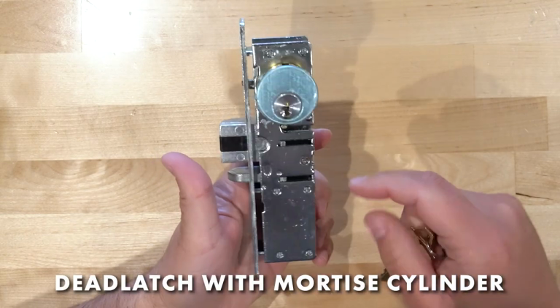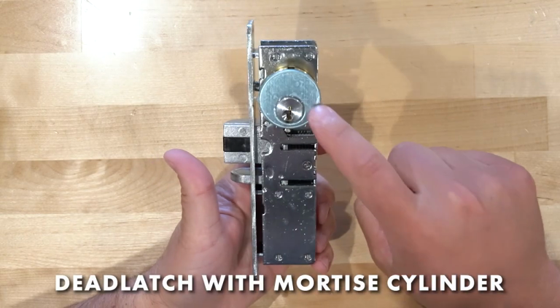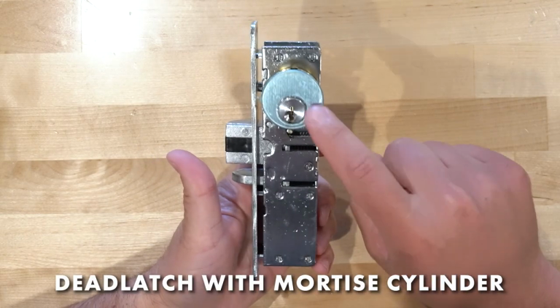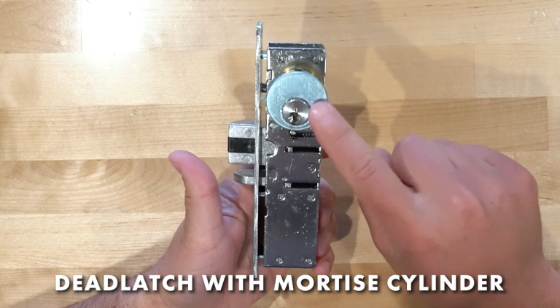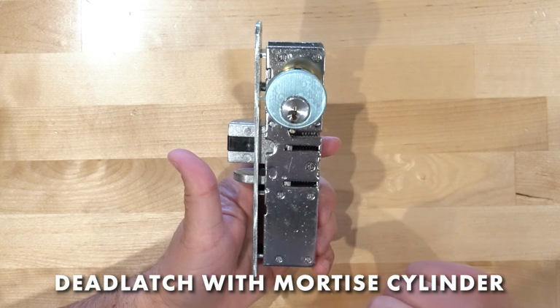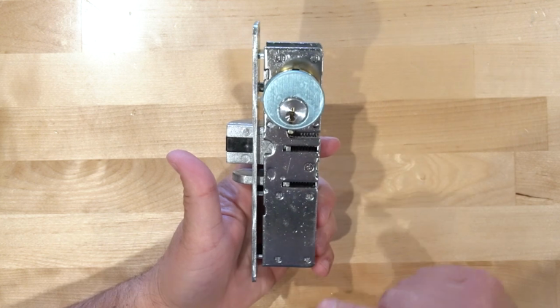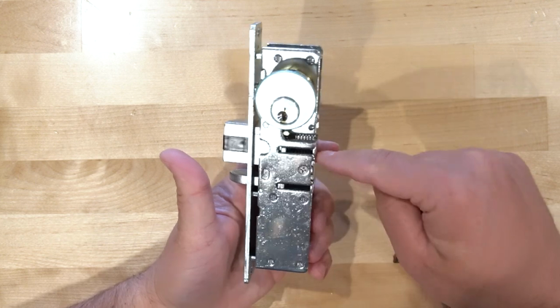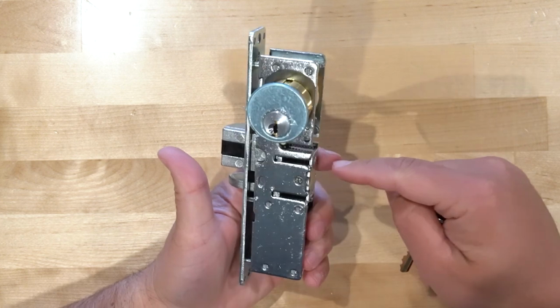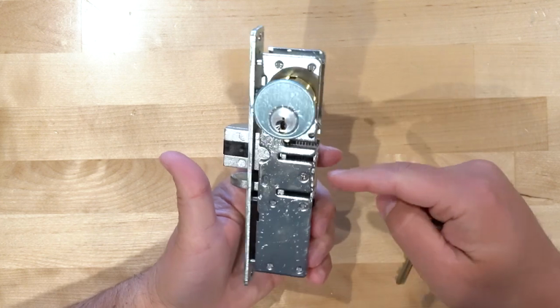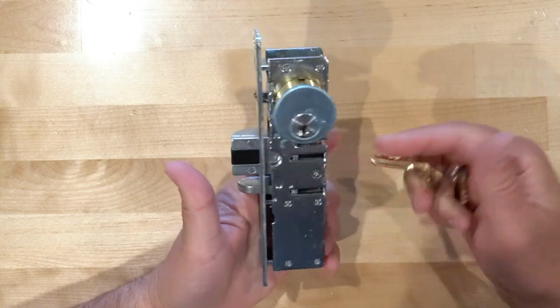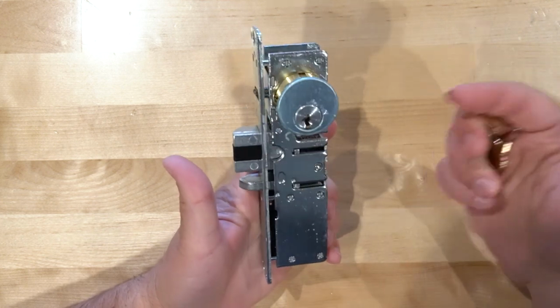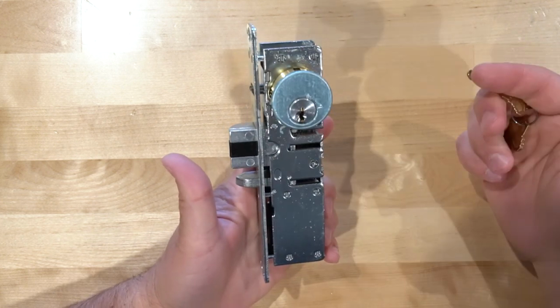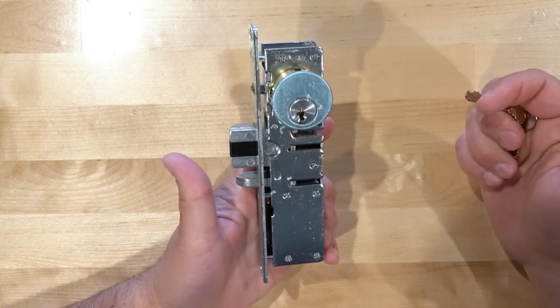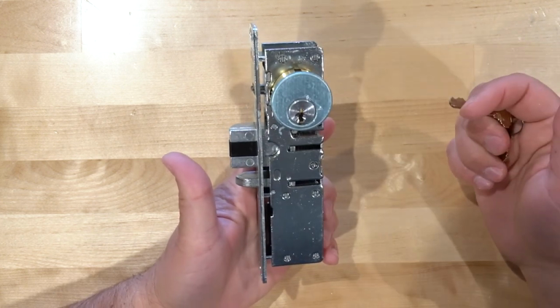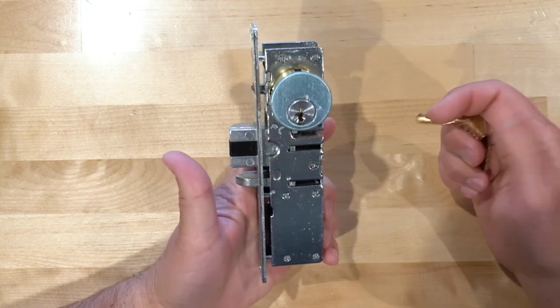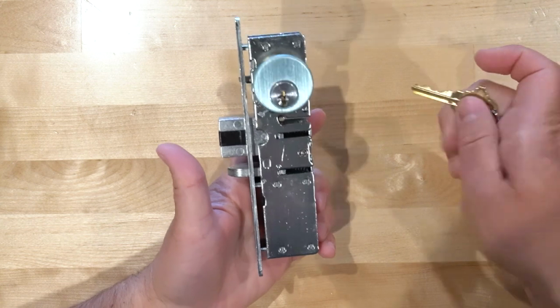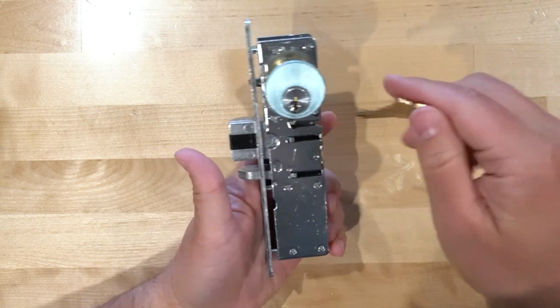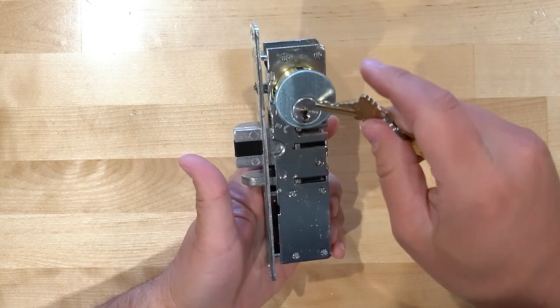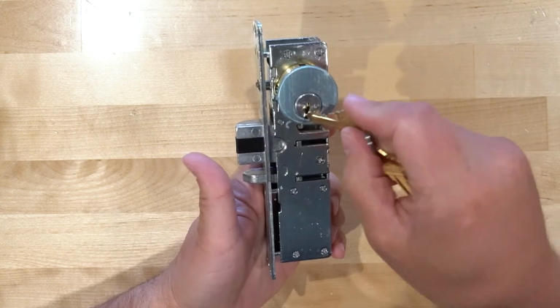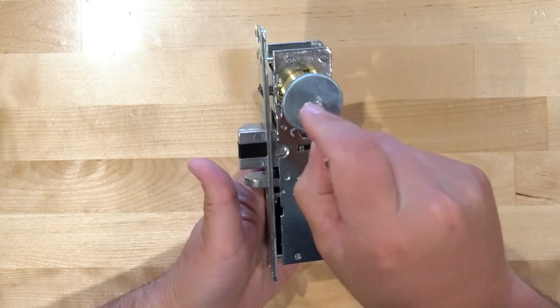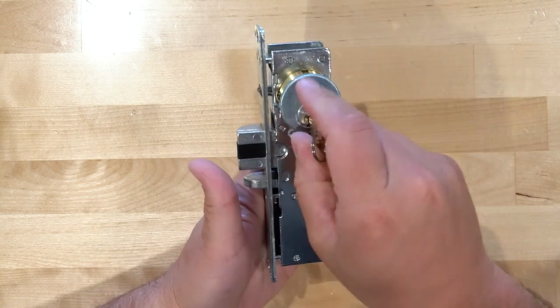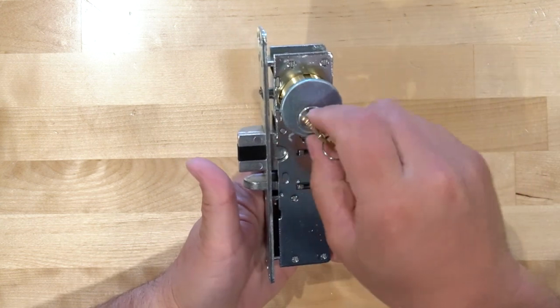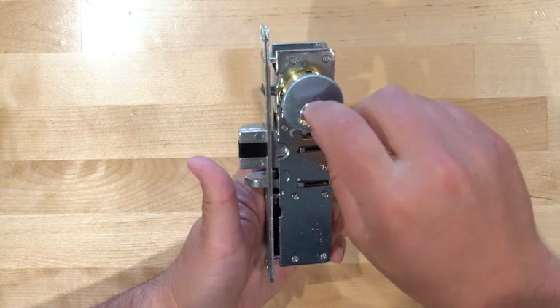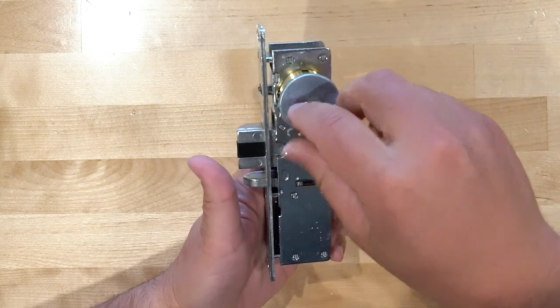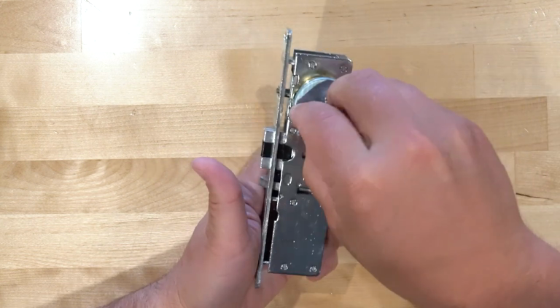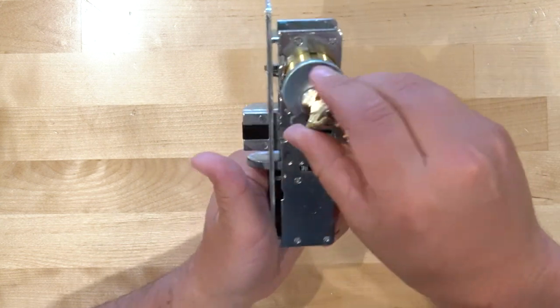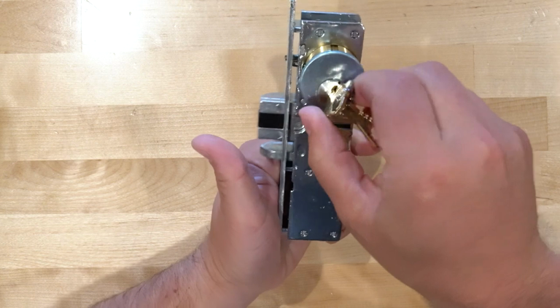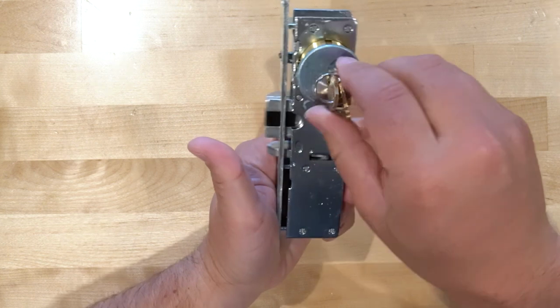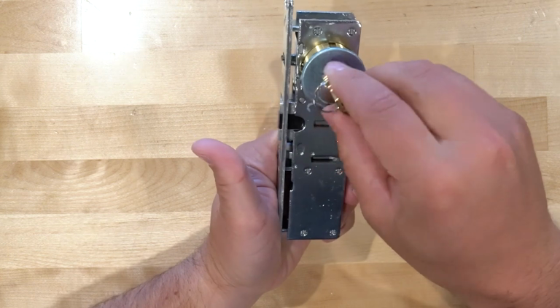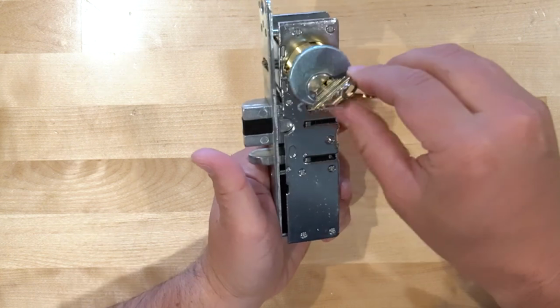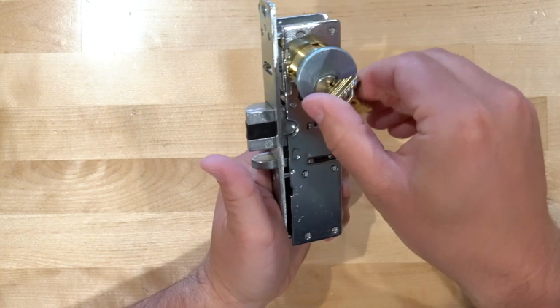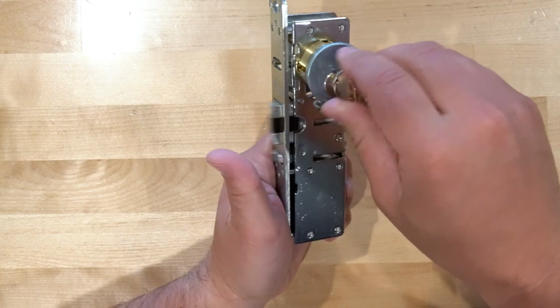I have our standard deadlatch here. I went ahead and put a mortise cylinder in it. It's important to note that essentially all of these are the same across different brands. If we turn the key, it's going to bring the deadlatch in.